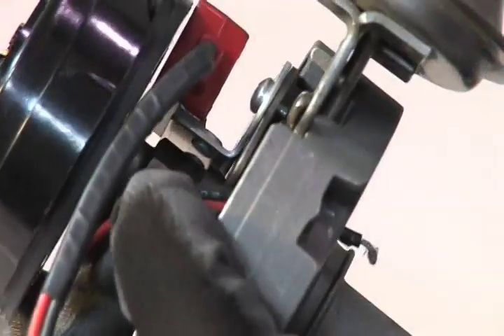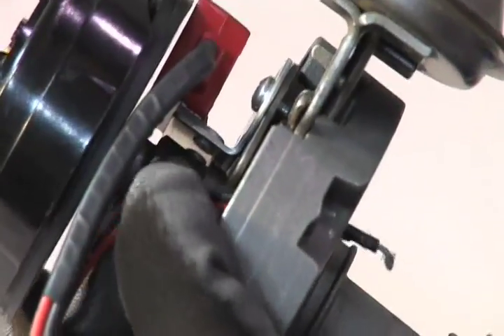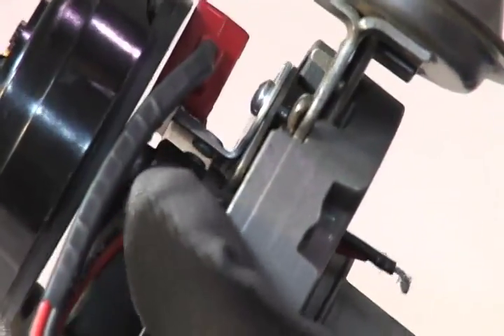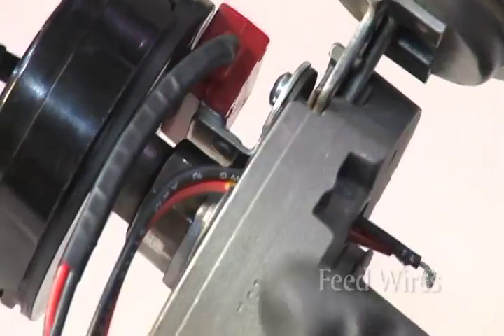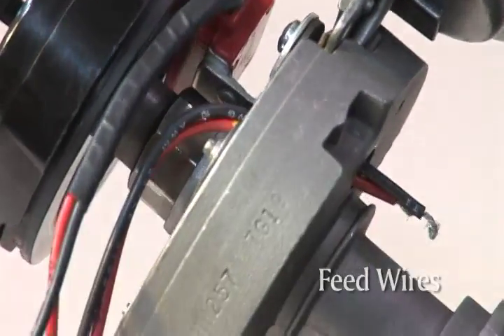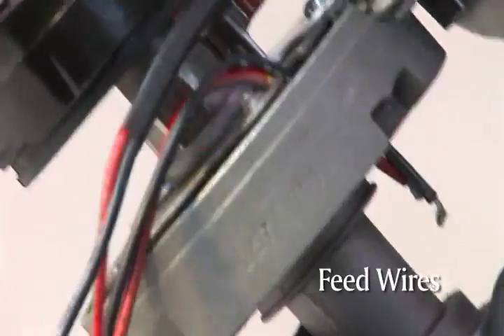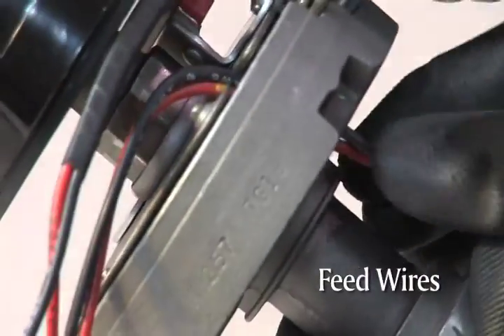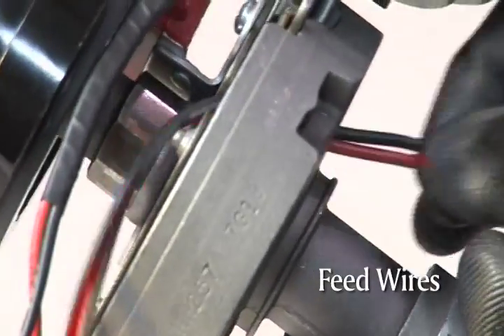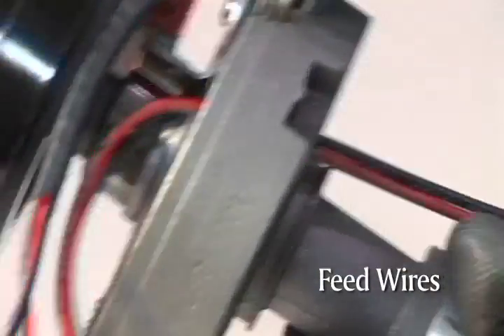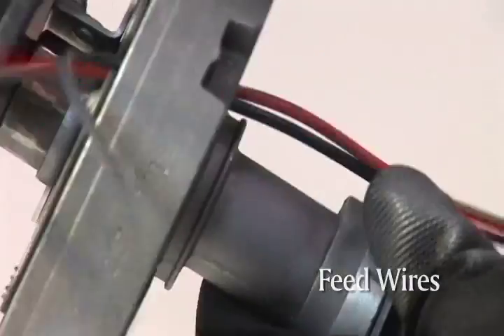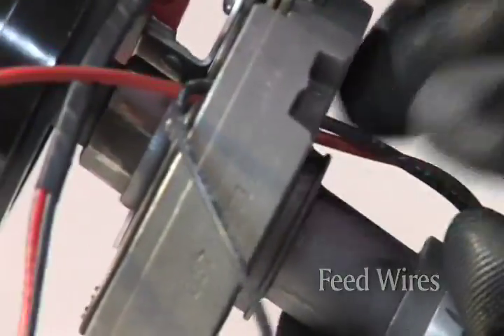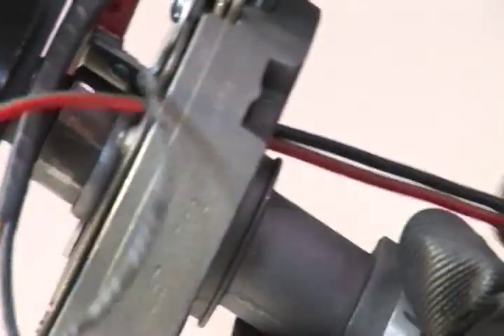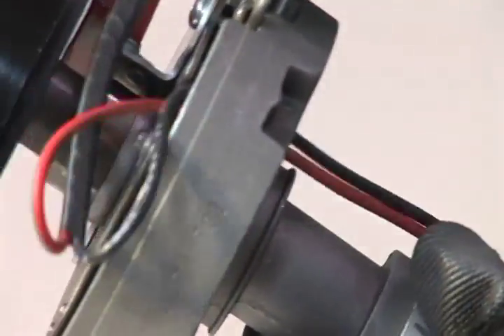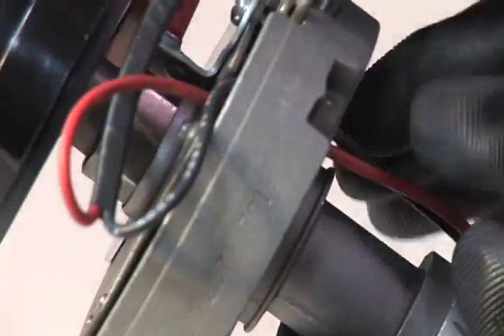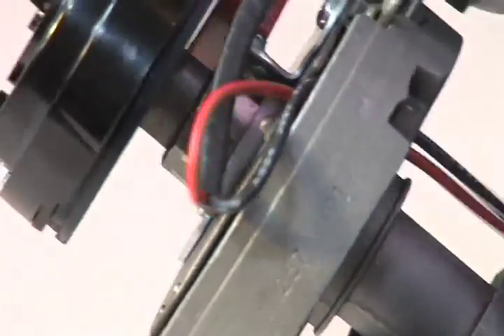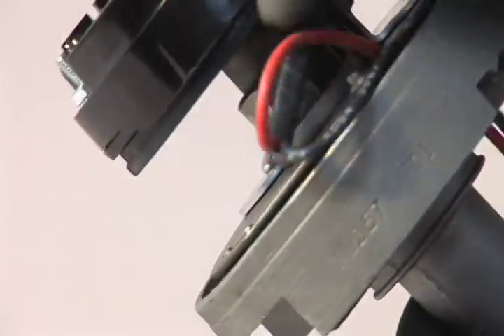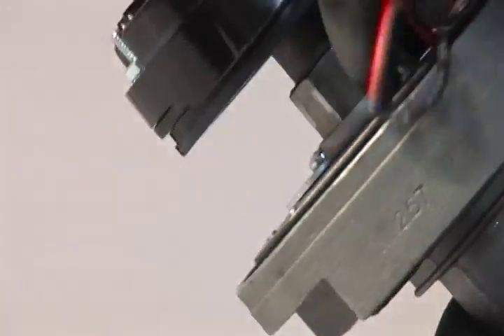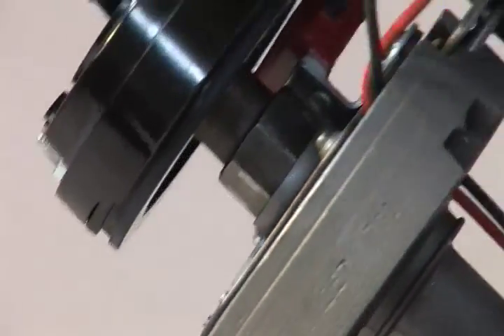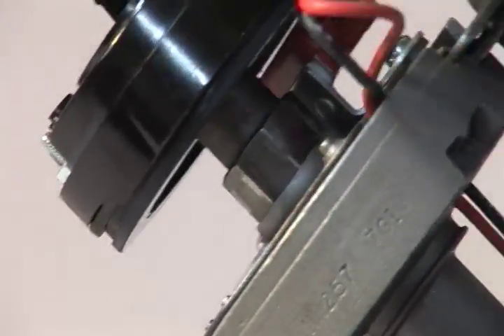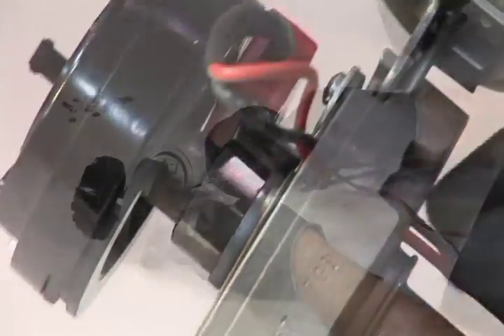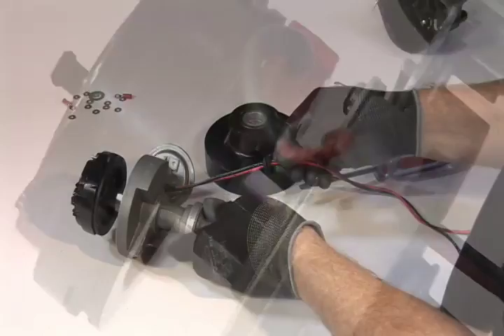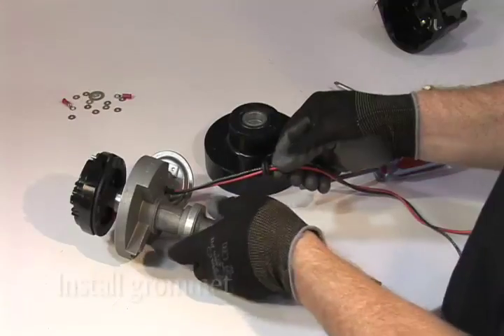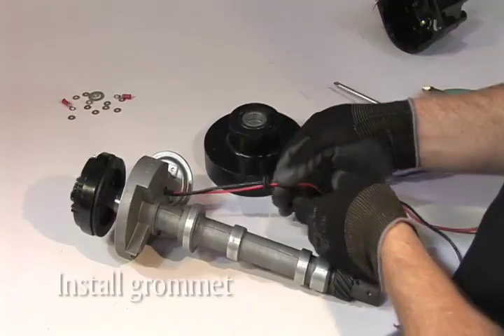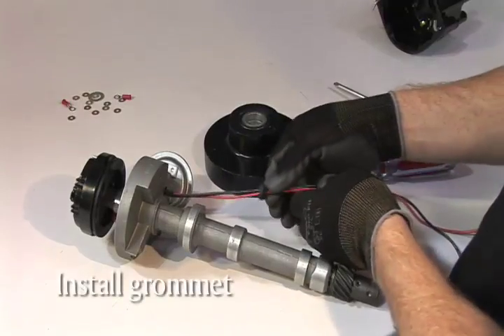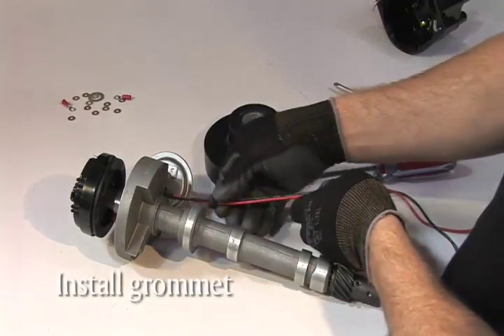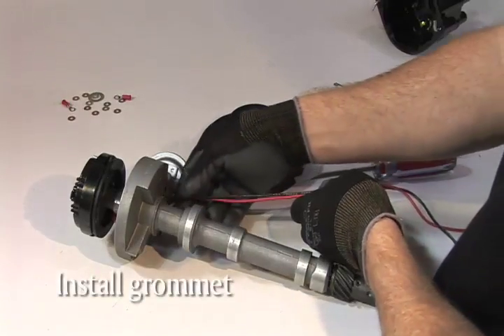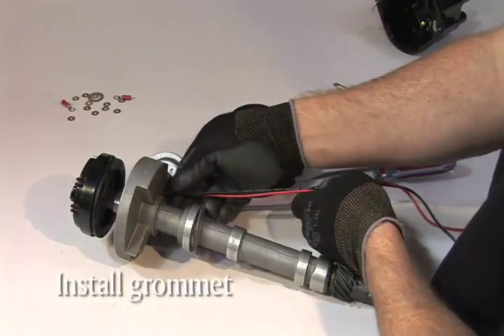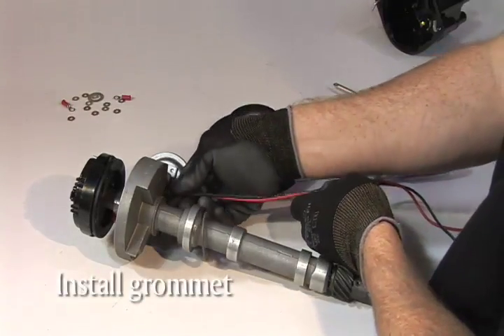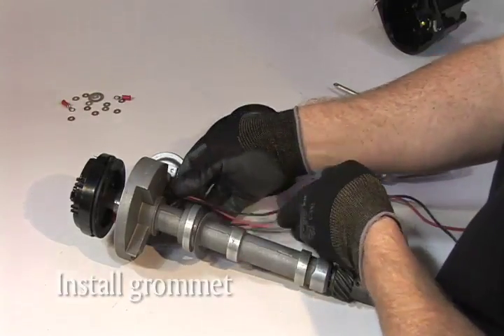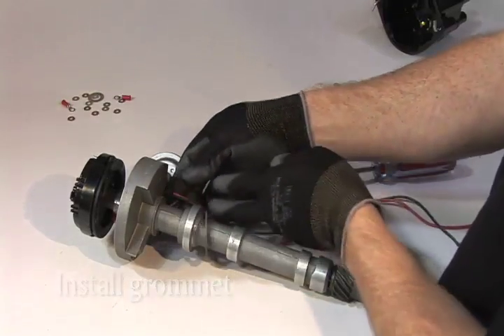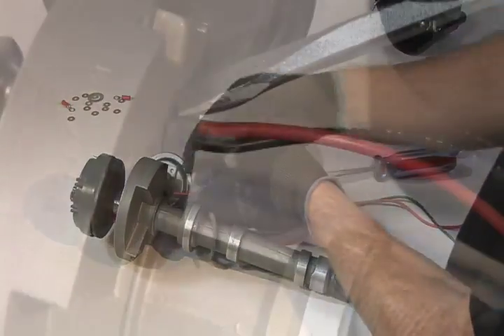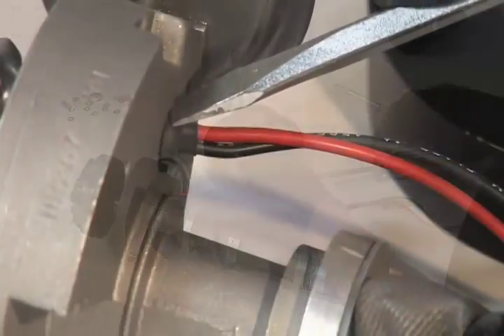Feed both the red and black wires down through the hole in the bottom of the distributor. Make sure the wires do not interfere with the vacuum advance. Place these wires through the new grommet provided in the hardware kit and then replace the grommet in the bottom of the distributor.